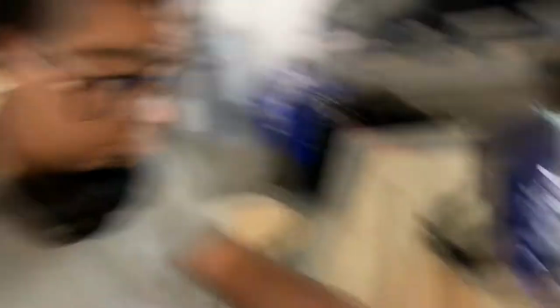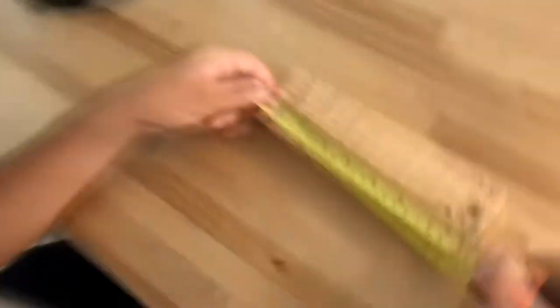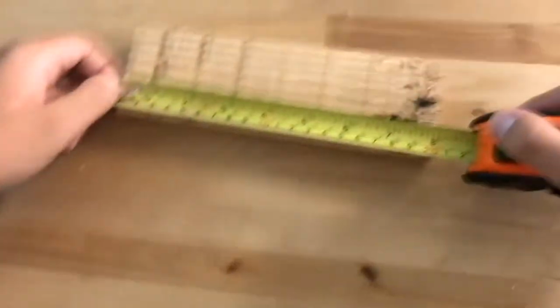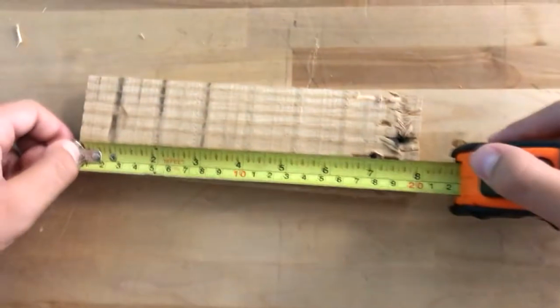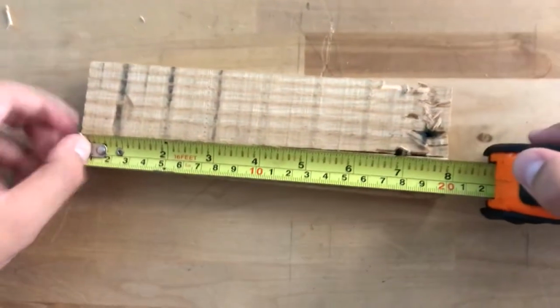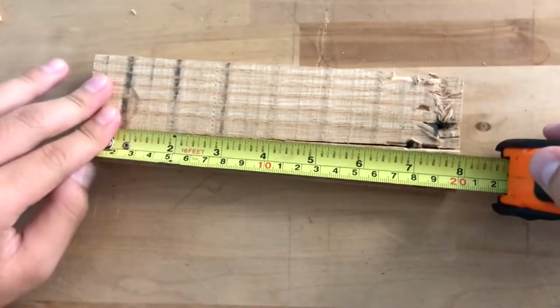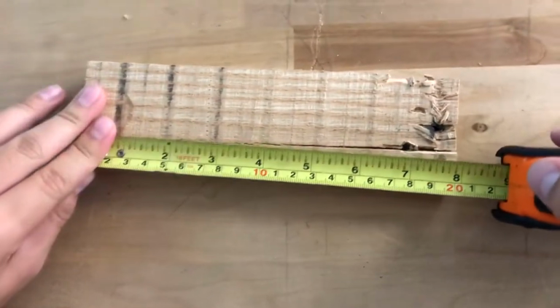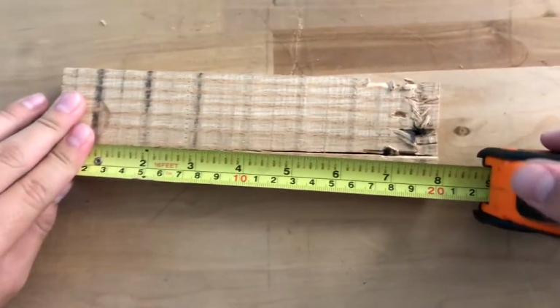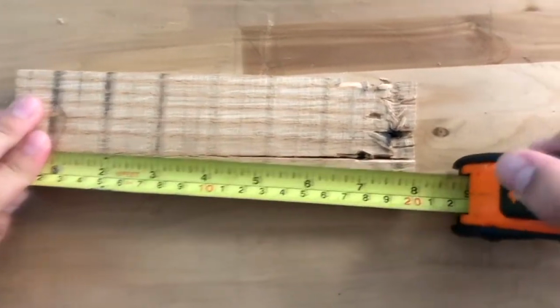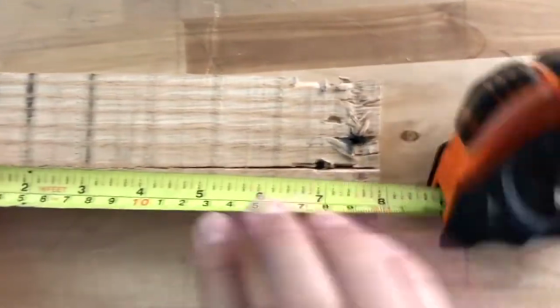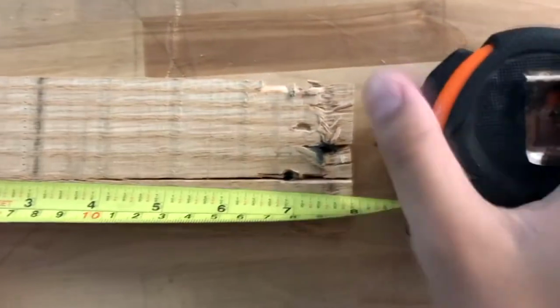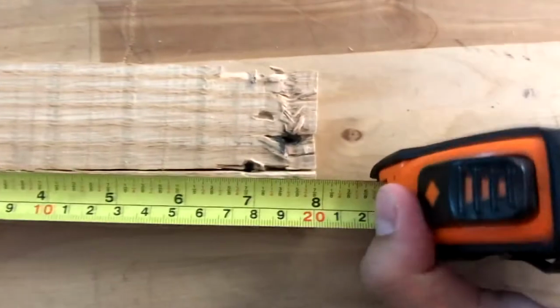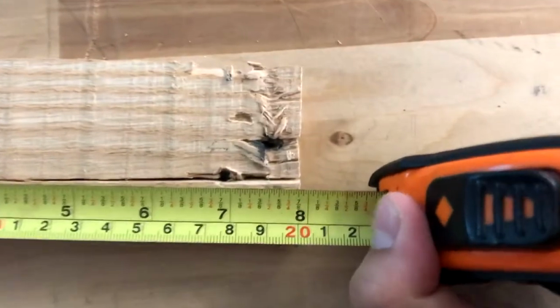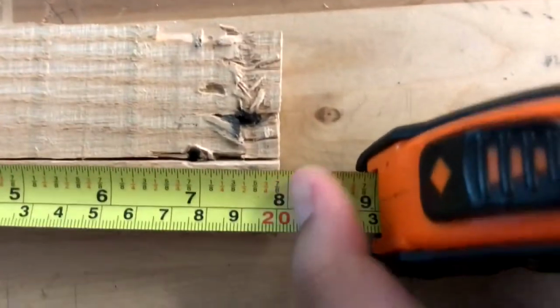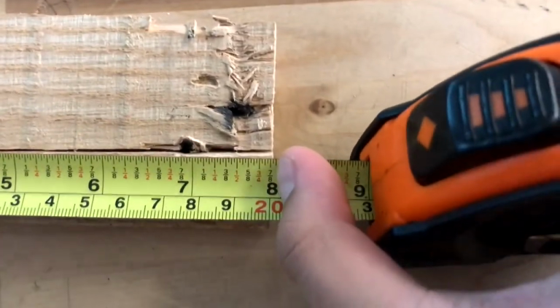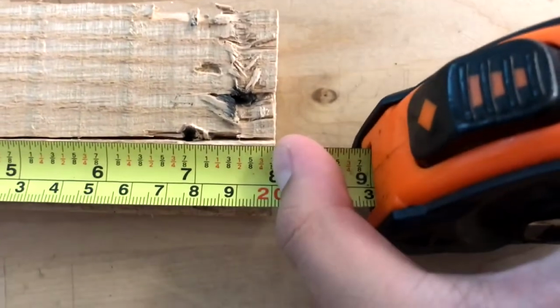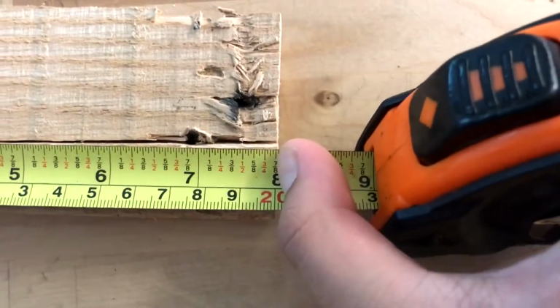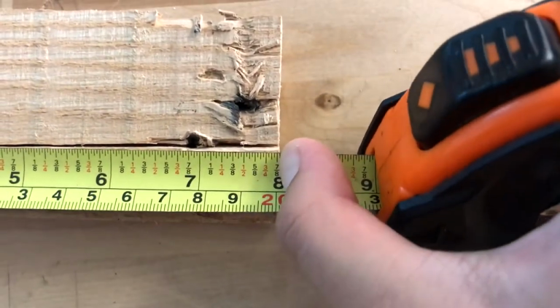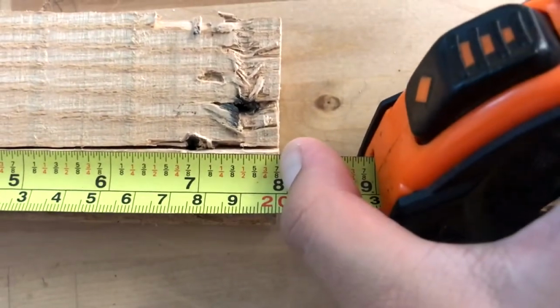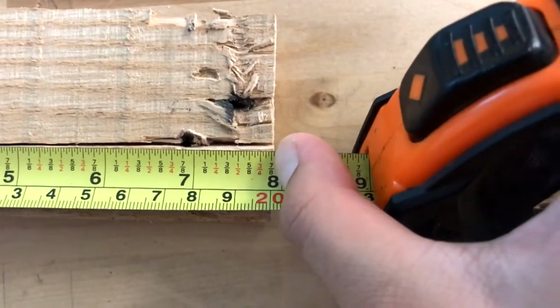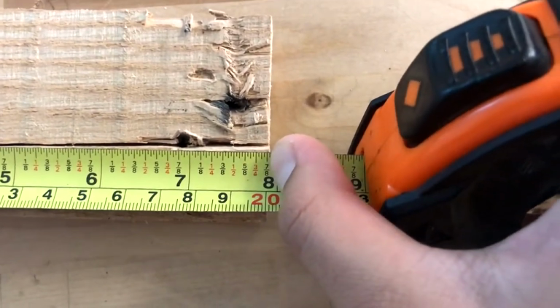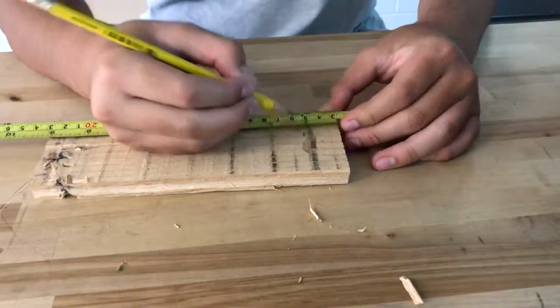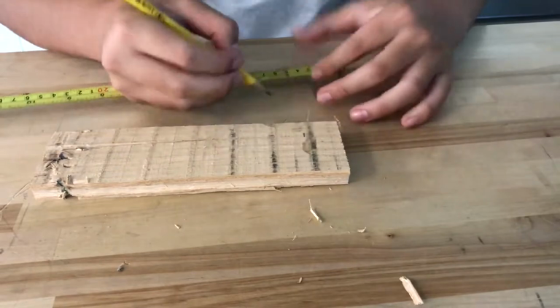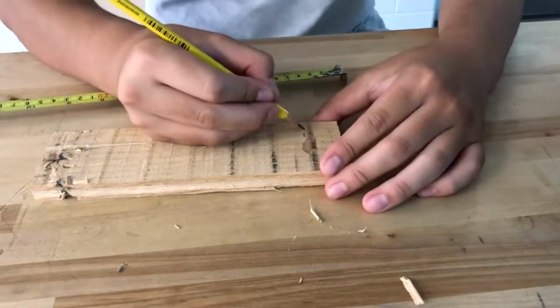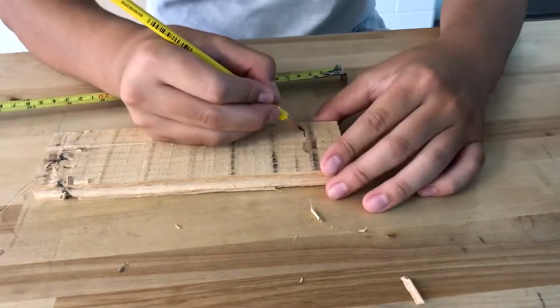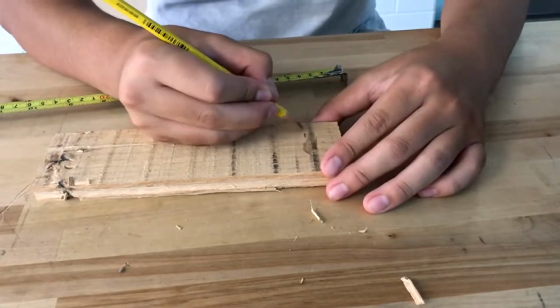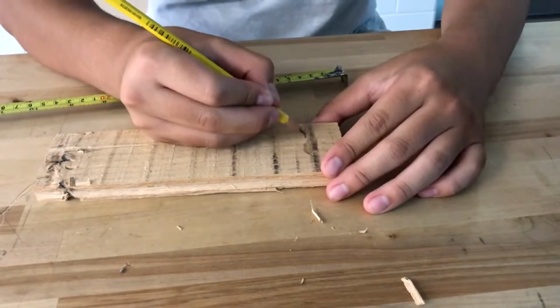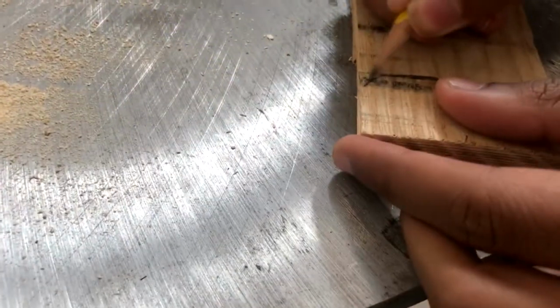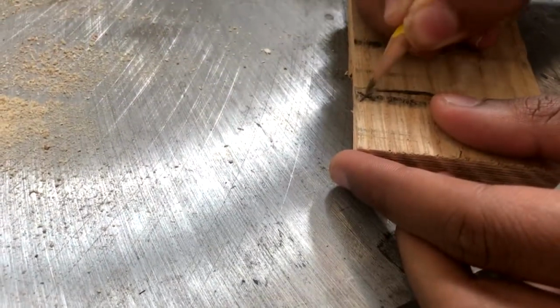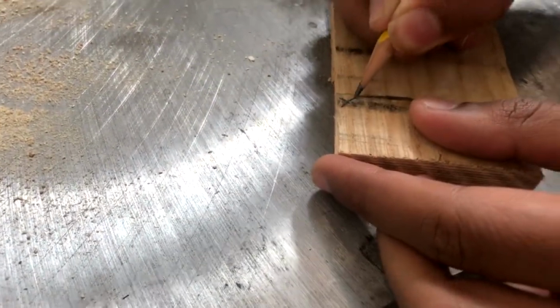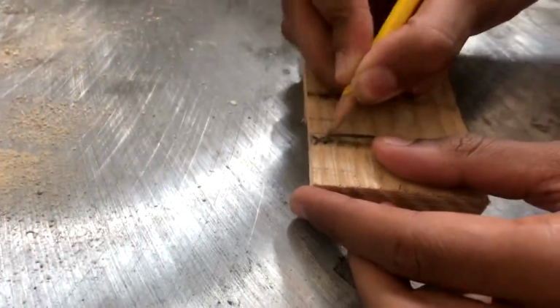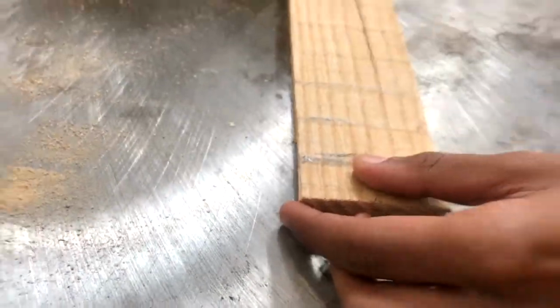Before anything, we must measure our piece and how much we want to cut off. Using the measuring tape, I measure the piece to be 7 and 7/8 inches long. I want to cut off one inch, so I draw a line to mark my cut, and I also draw an X on the scrap side to help confirm where the scrap side is.